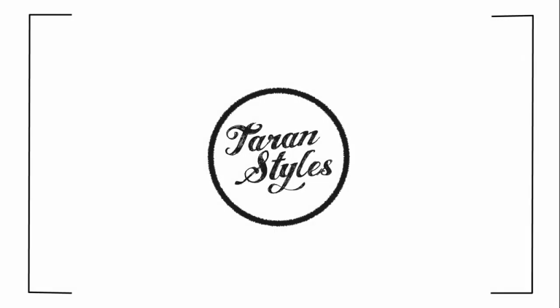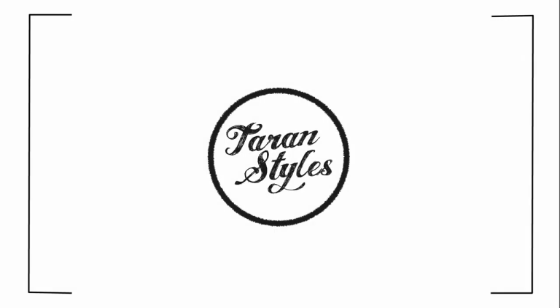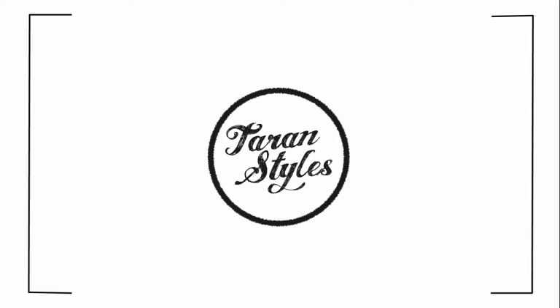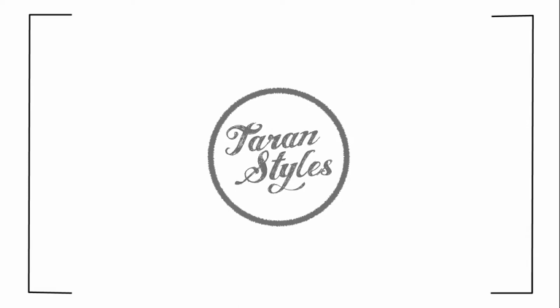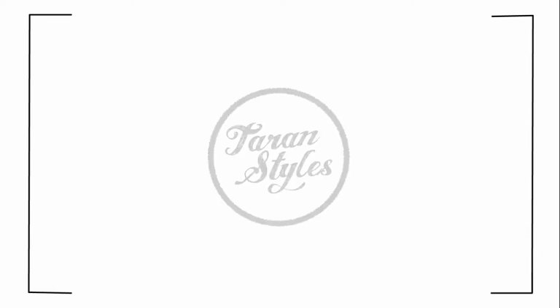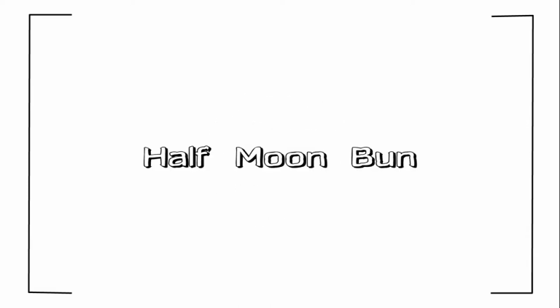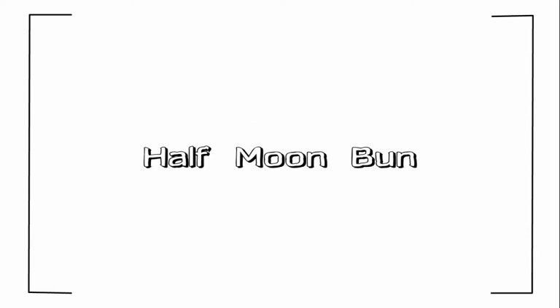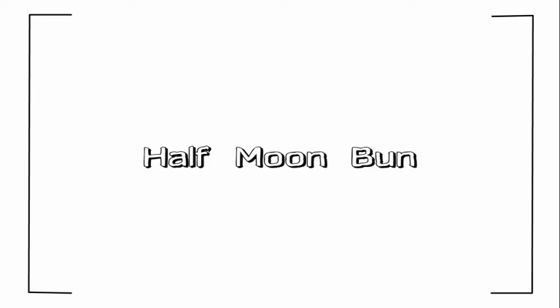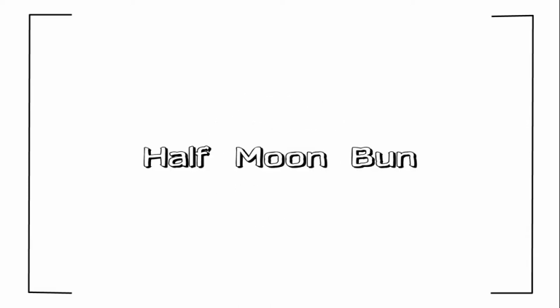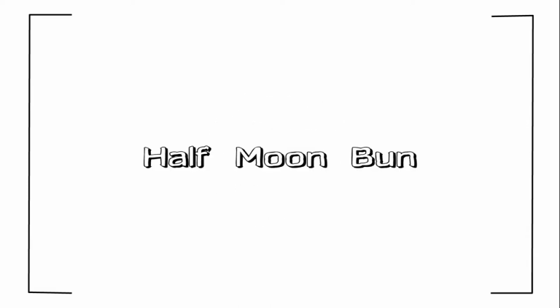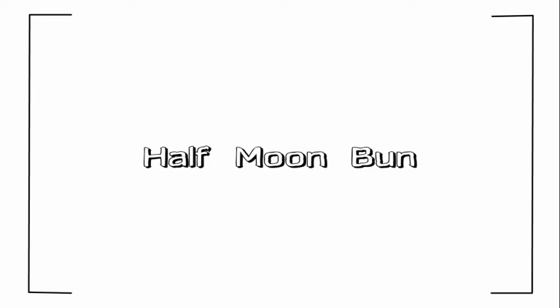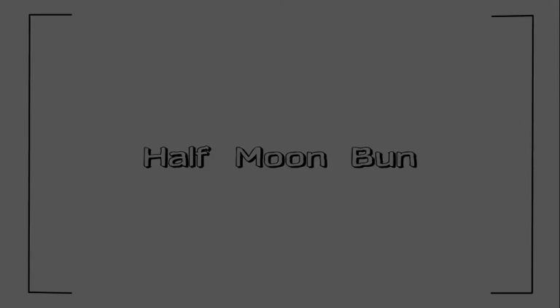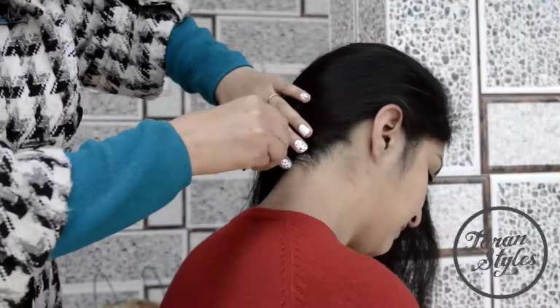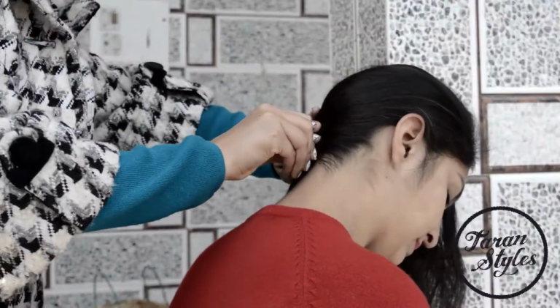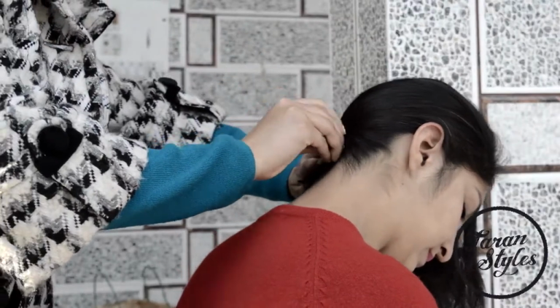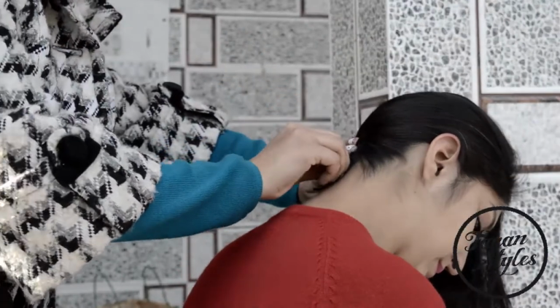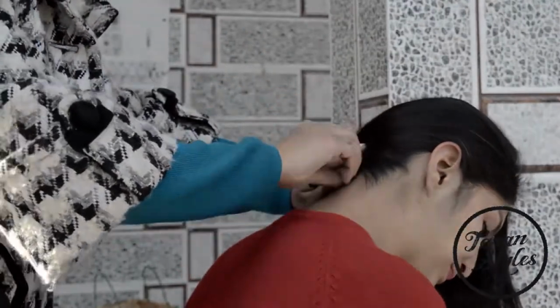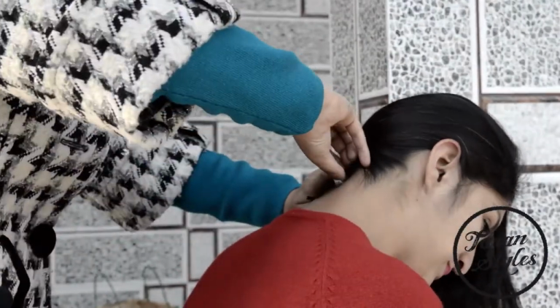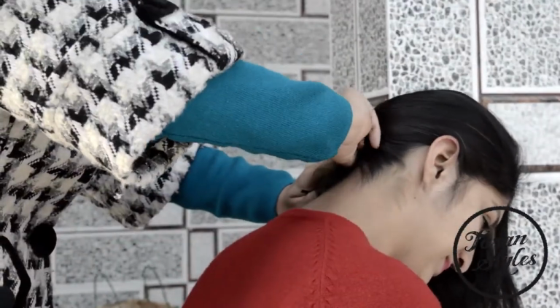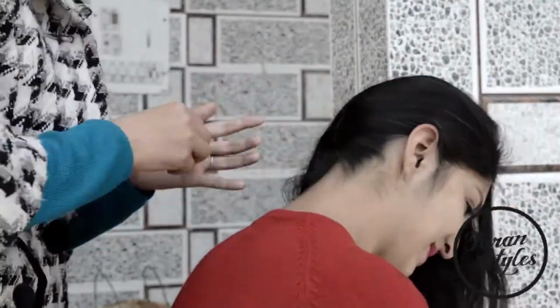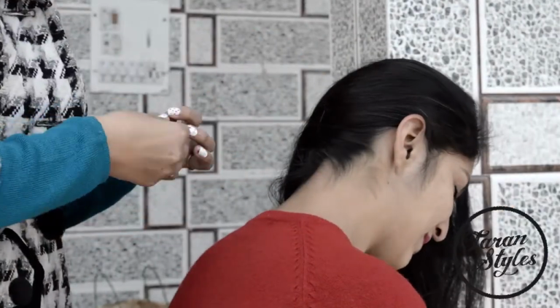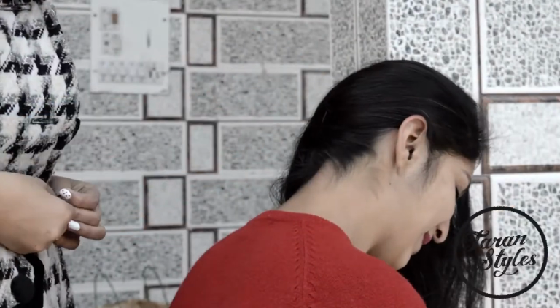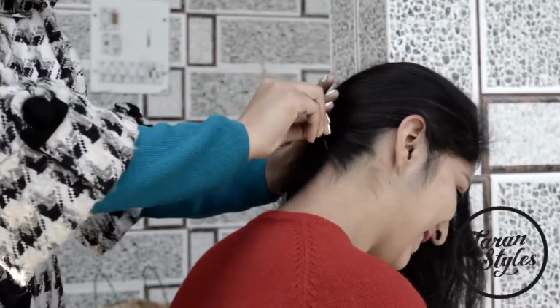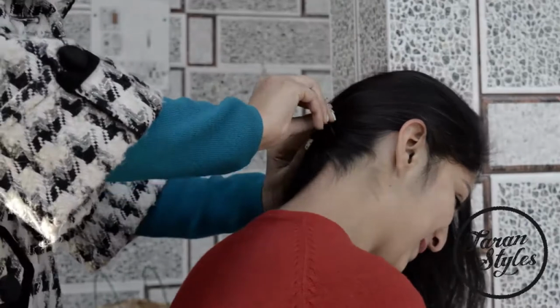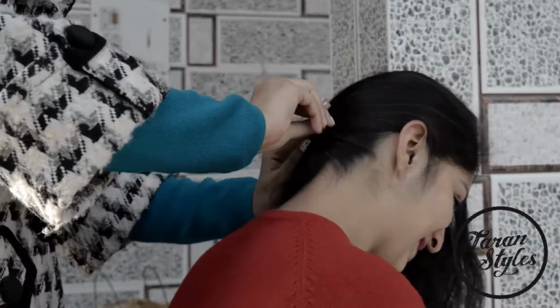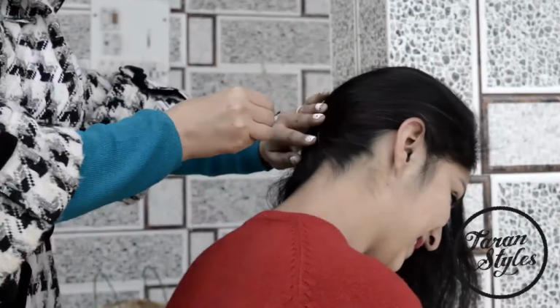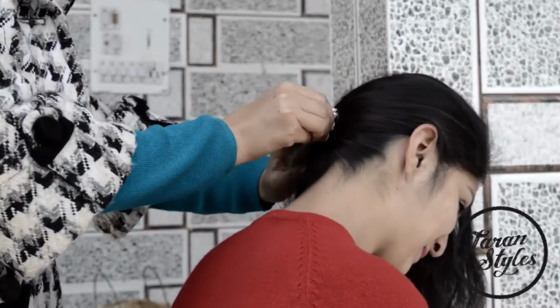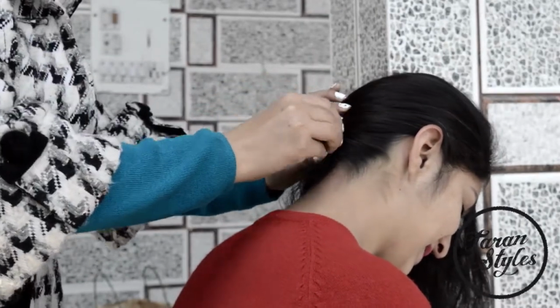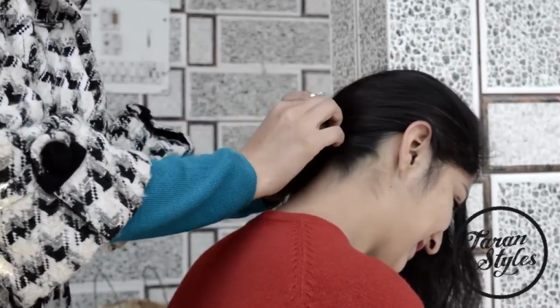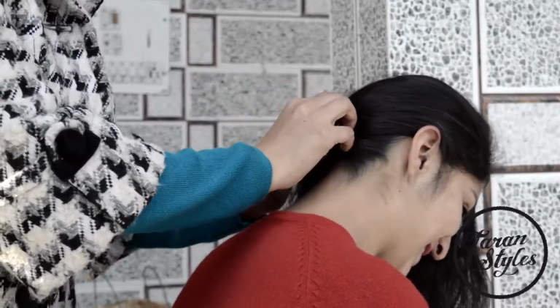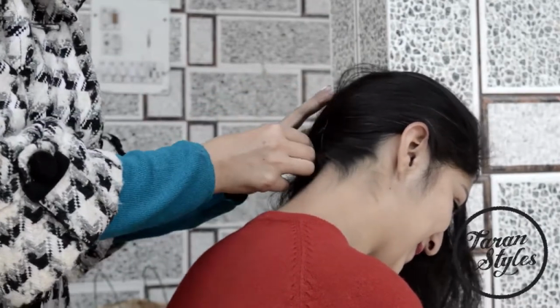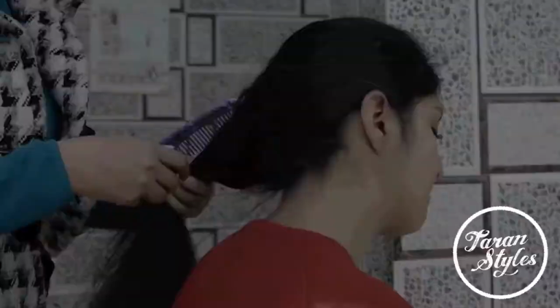Hi all, I'm here with a new video of the stylish half moon bun. It is such an elegant bun for professional meetings and super easy to do. All we need is lots and lots of bobby pins.